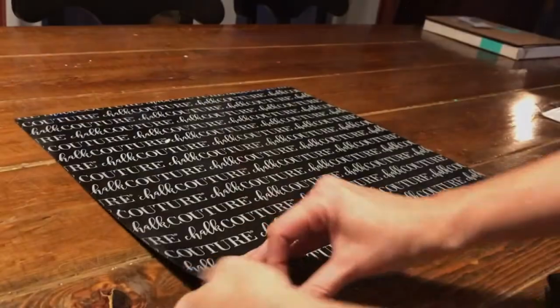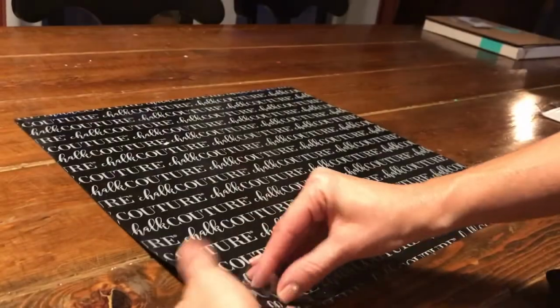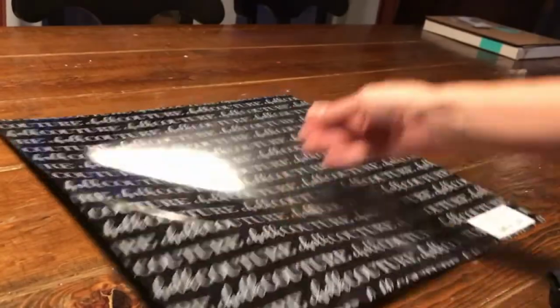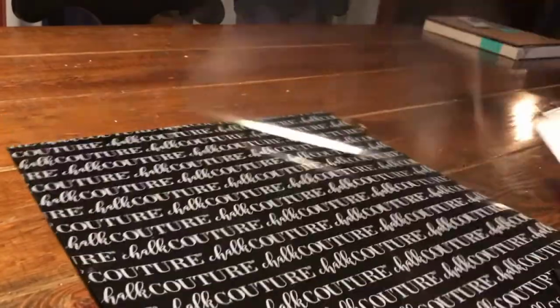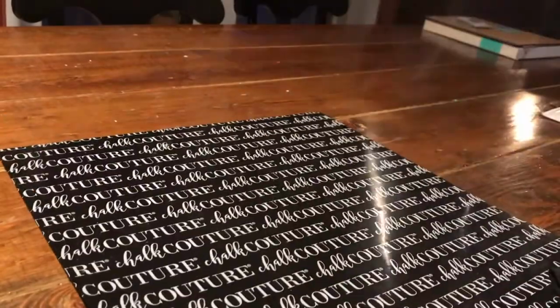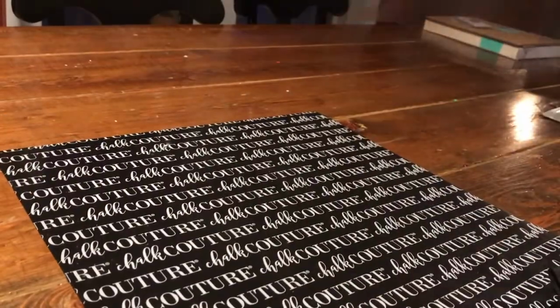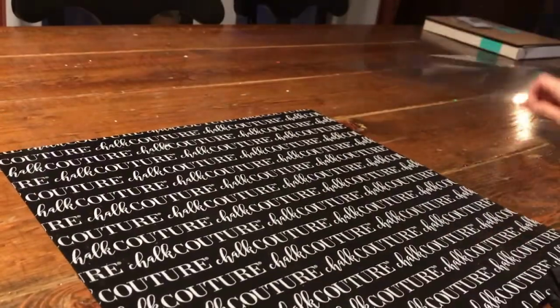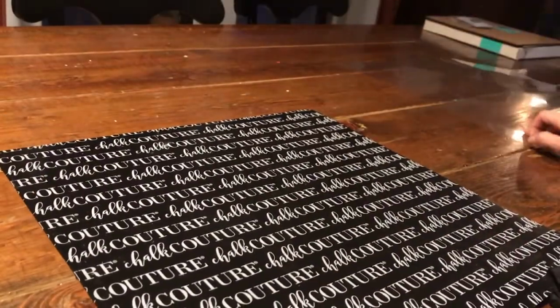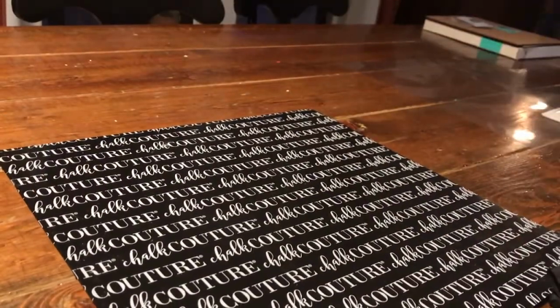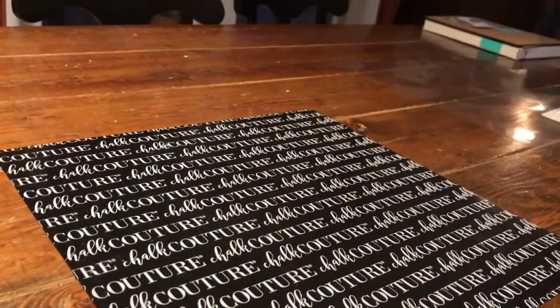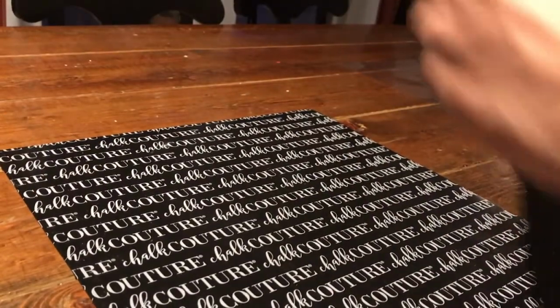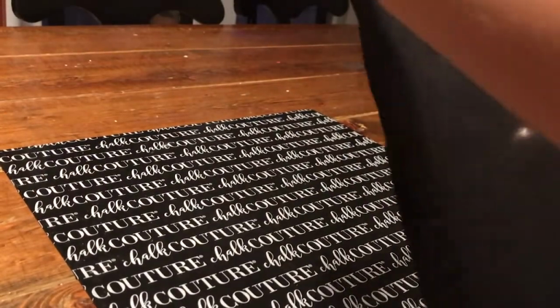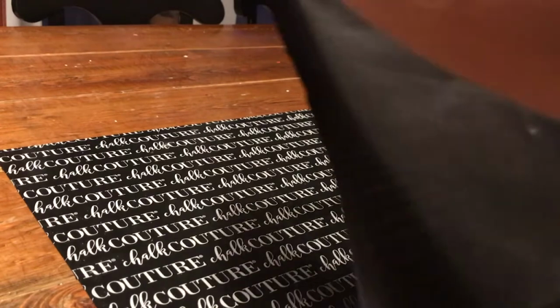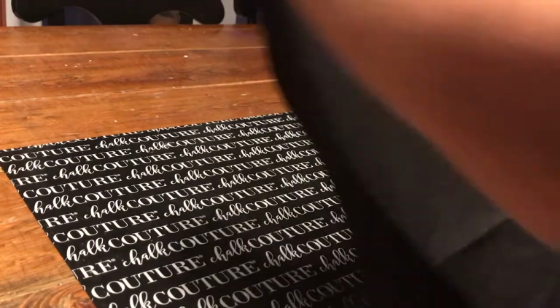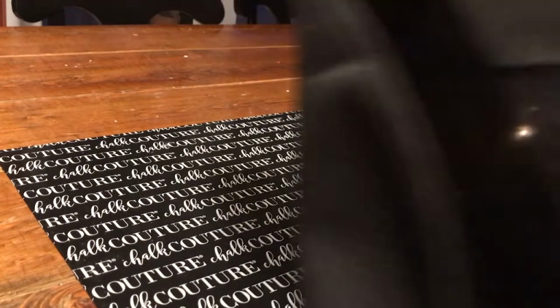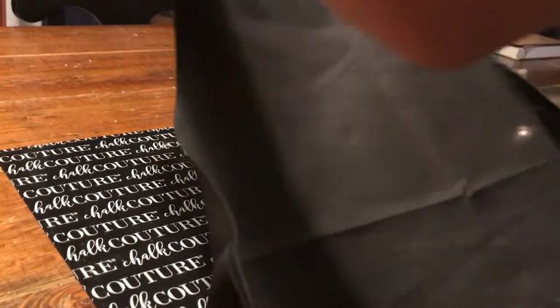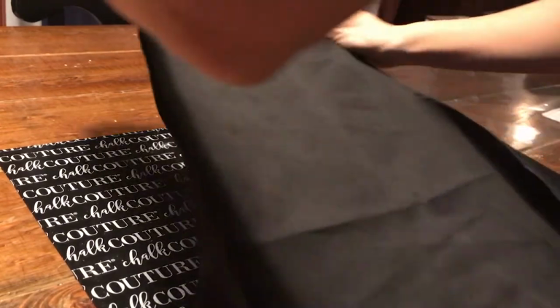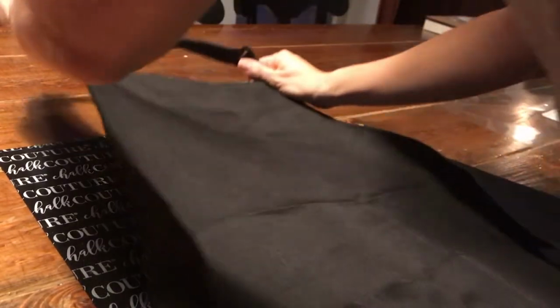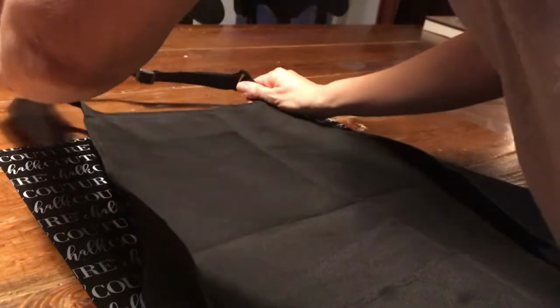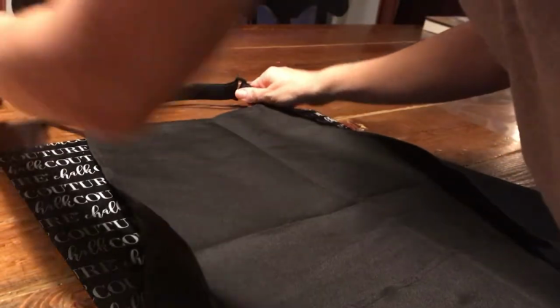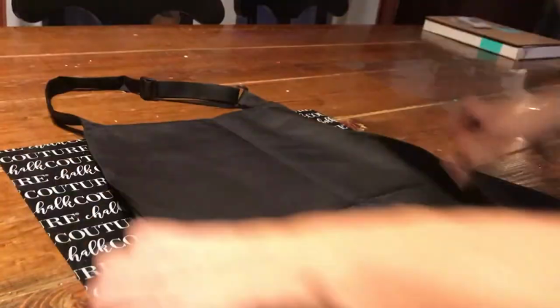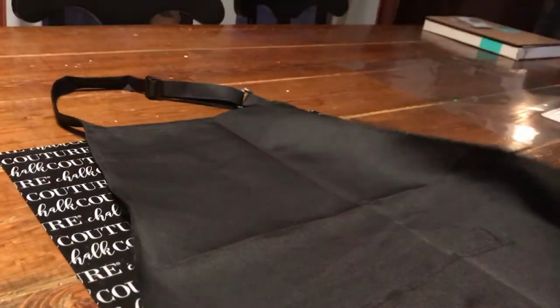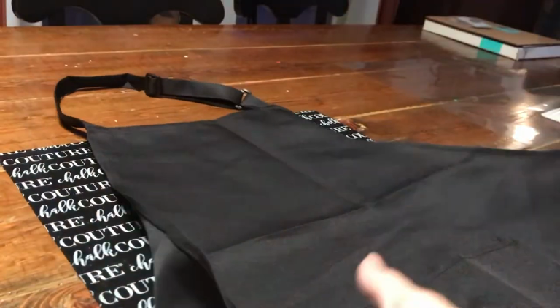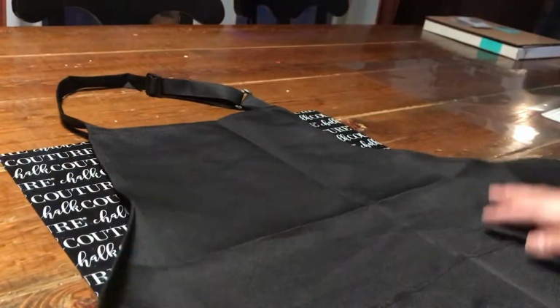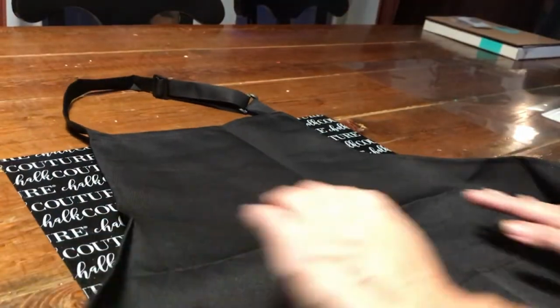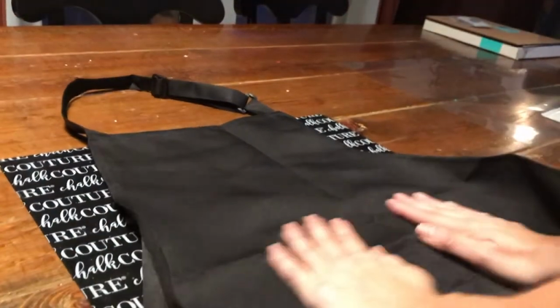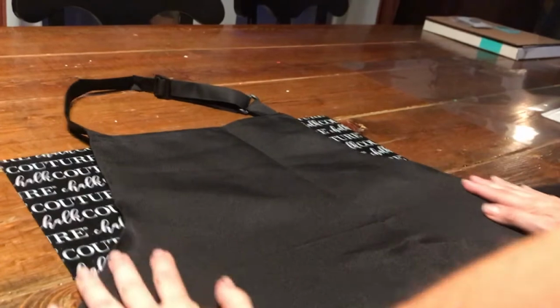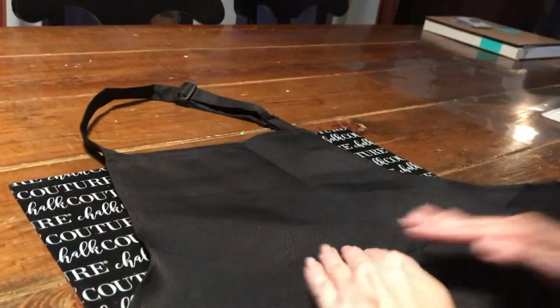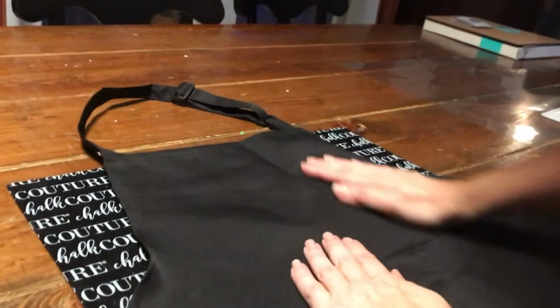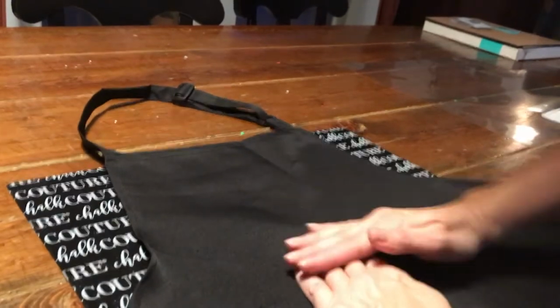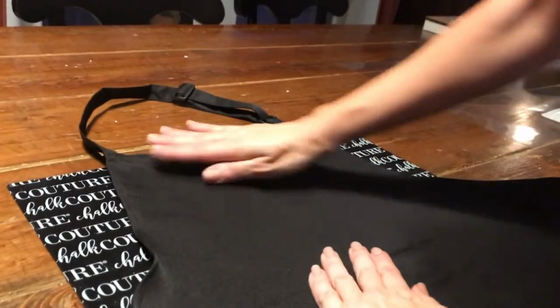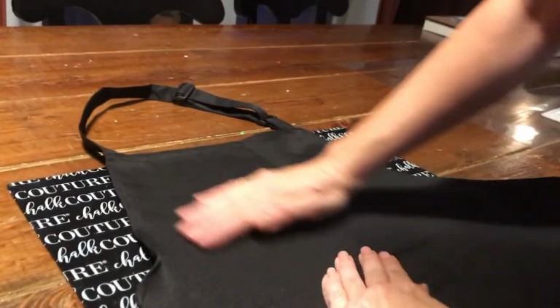Hi and welcome to my channel. Today we're going to ink an apron using the Chocotour inks and the Chocotour transfers, and I'm going to show you how simple it is.